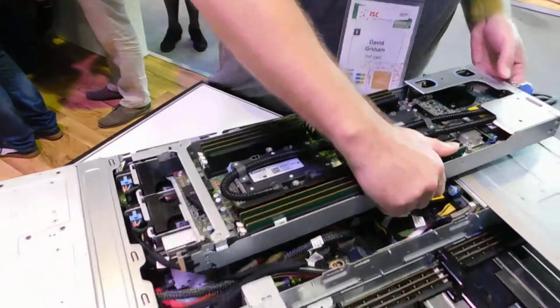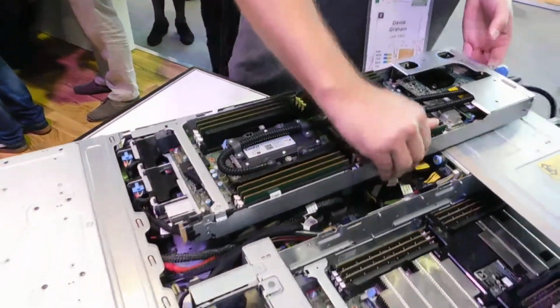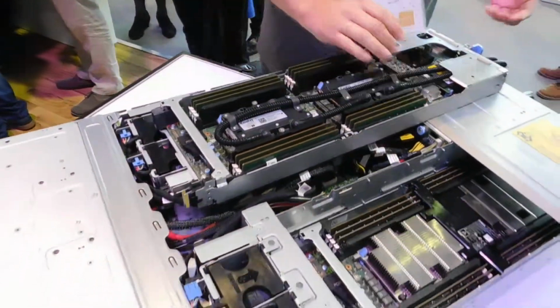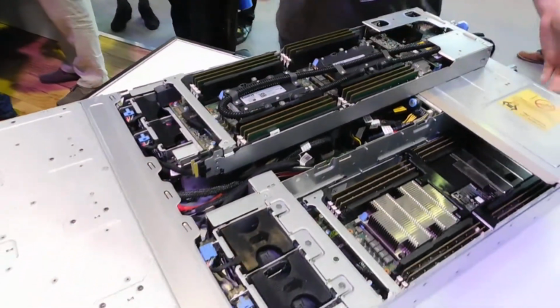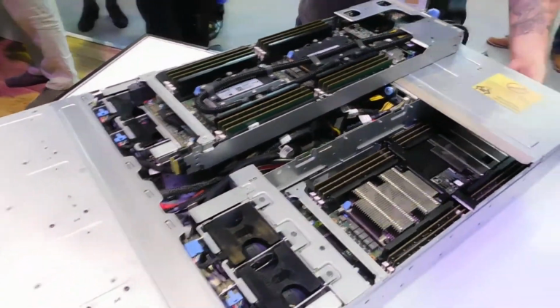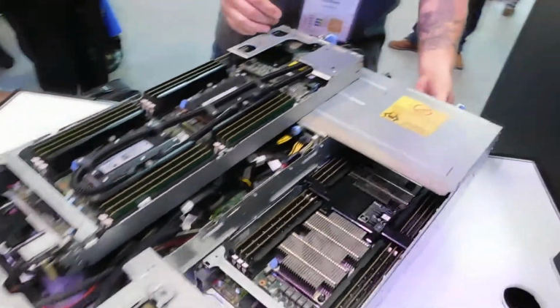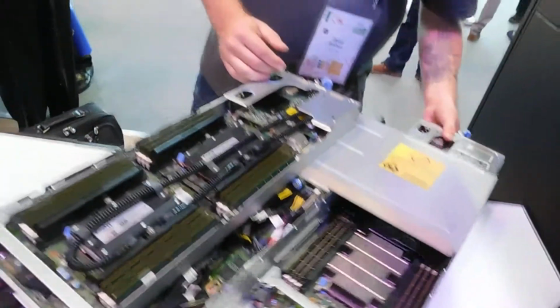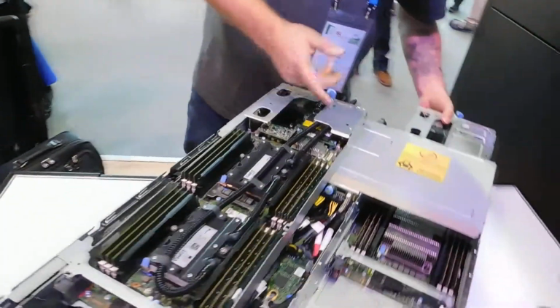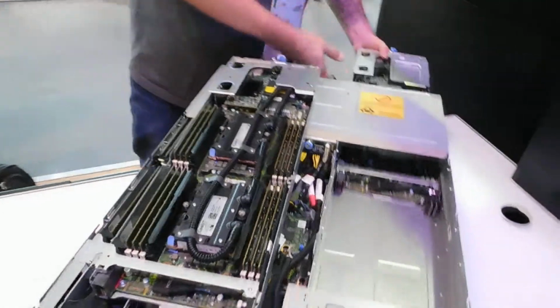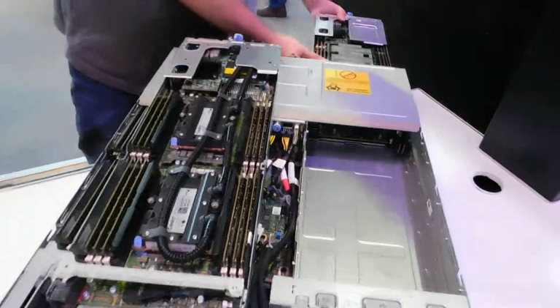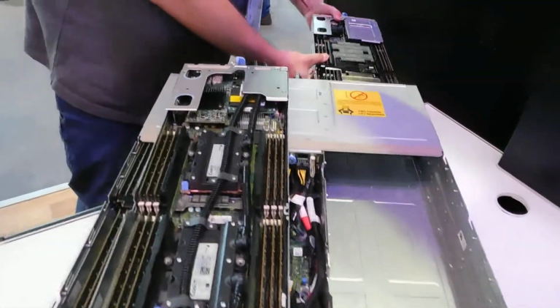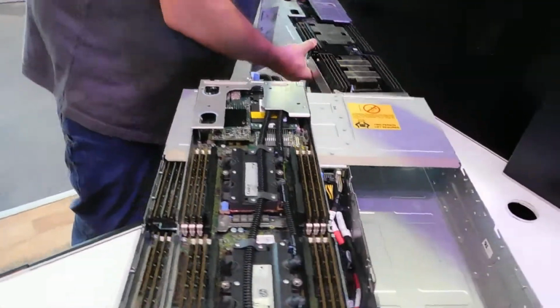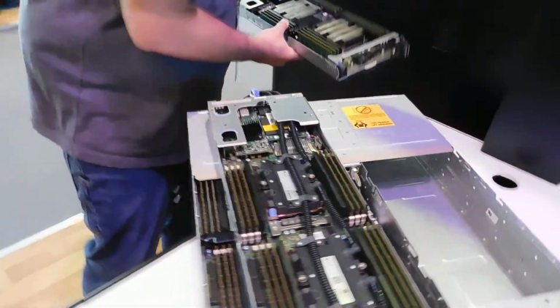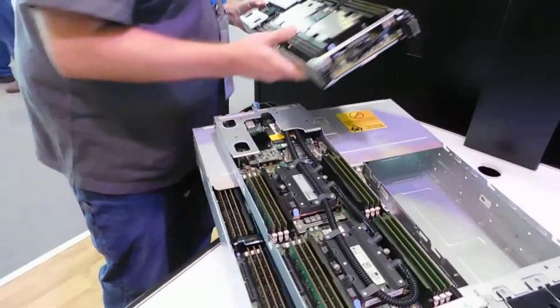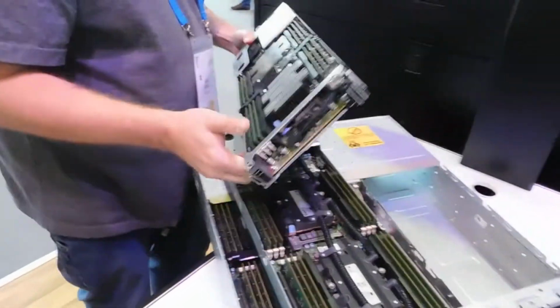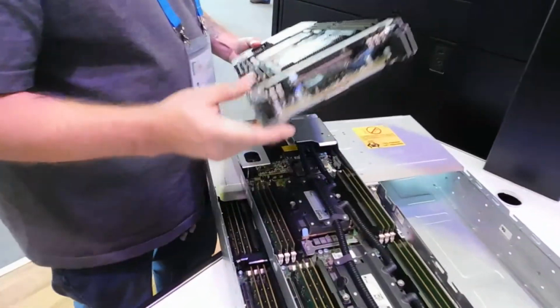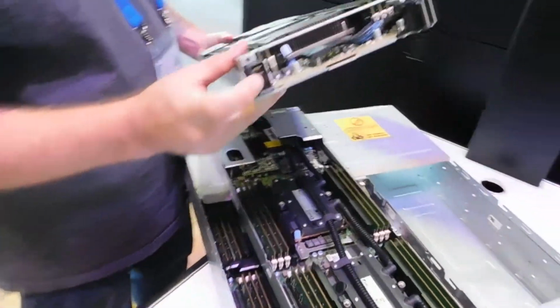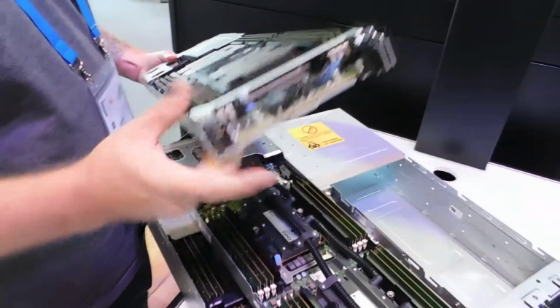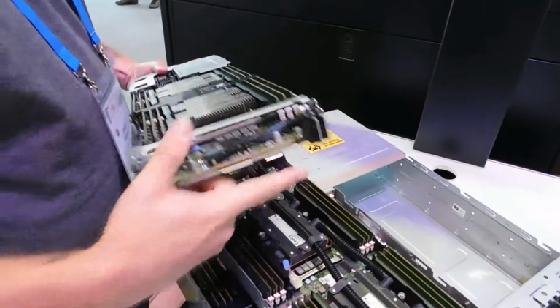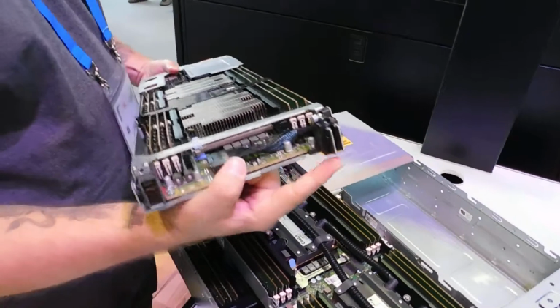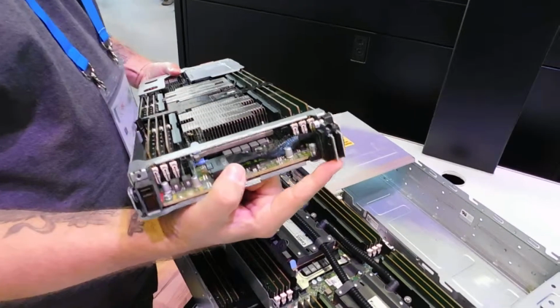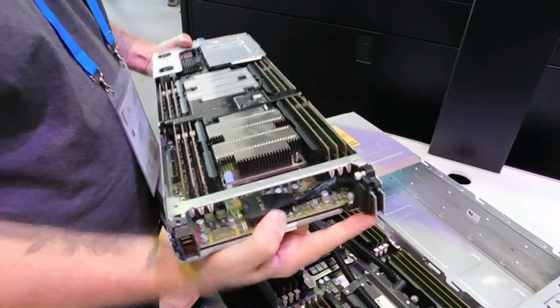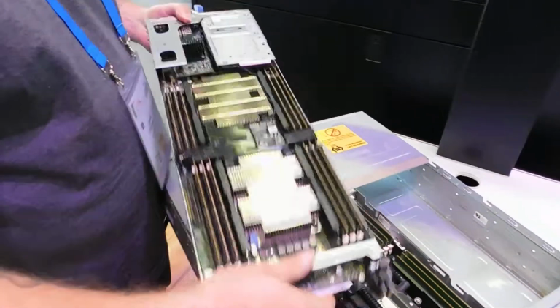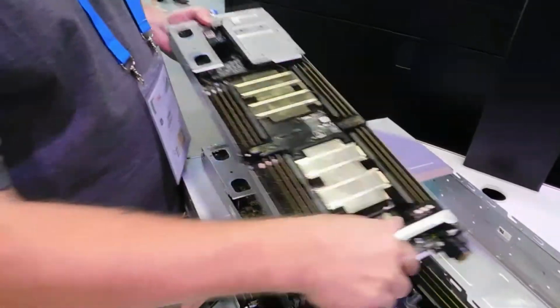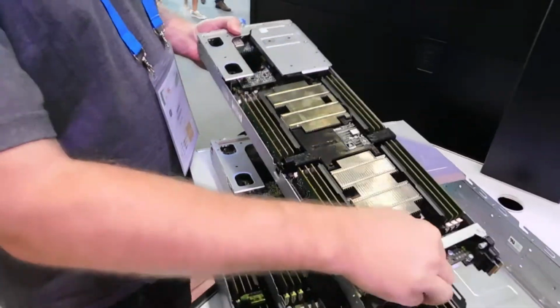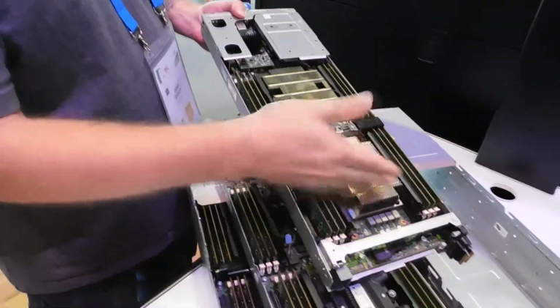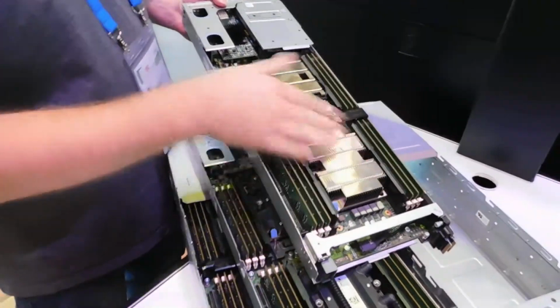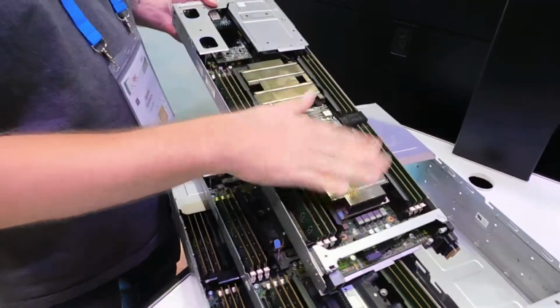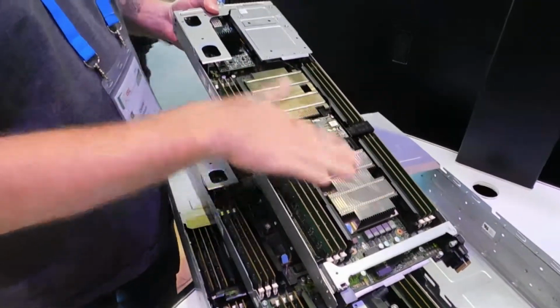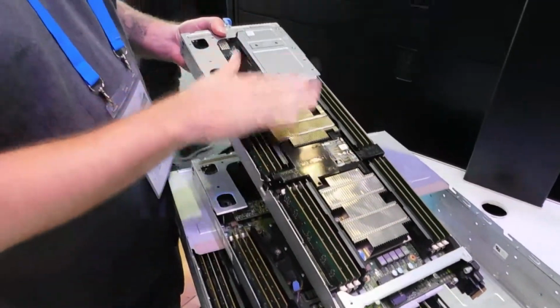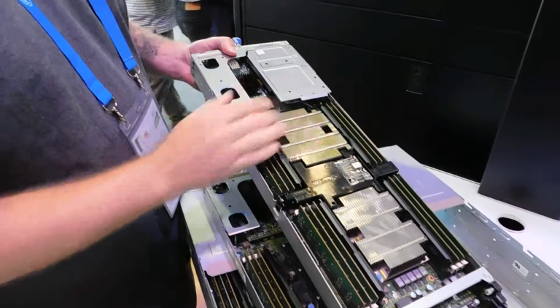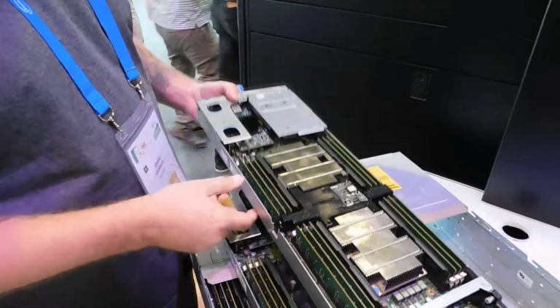The nodes slide out from the rear. You can see here this is the passively cooled version. Connectivity is via midplane, so the pluggables. And again, this is for Intel Xeon processors. These are the passive heat sinks.